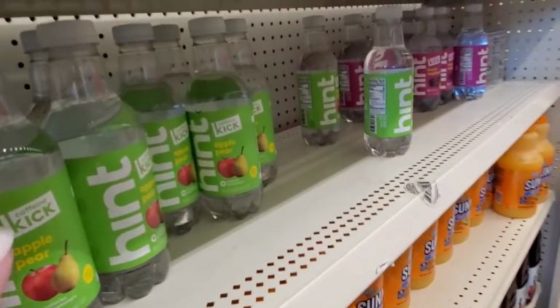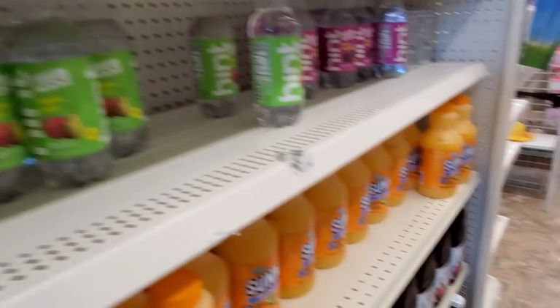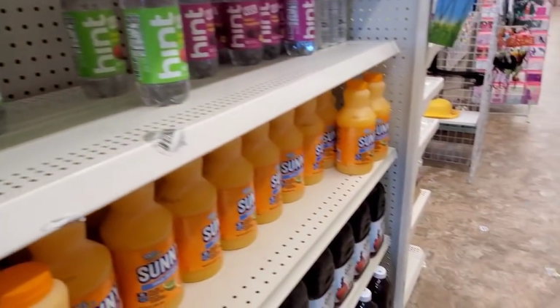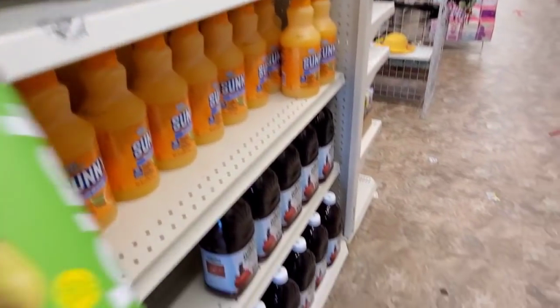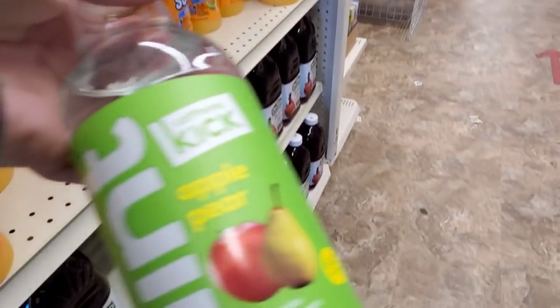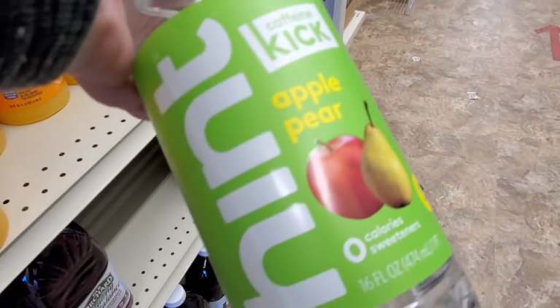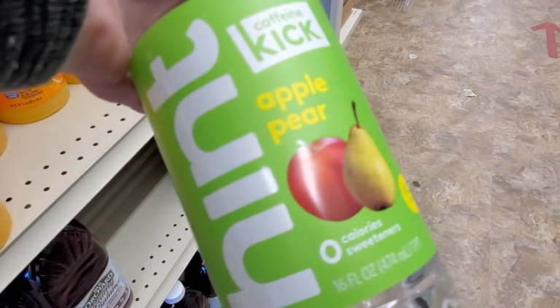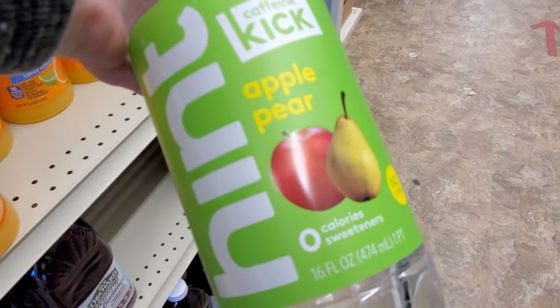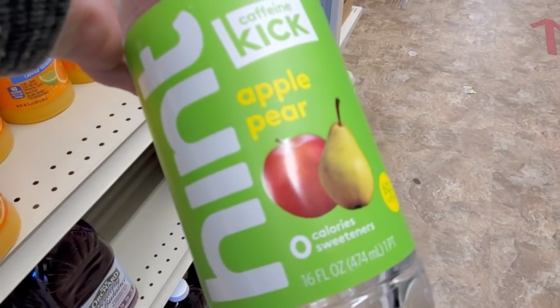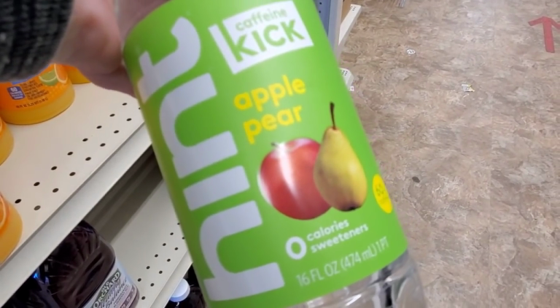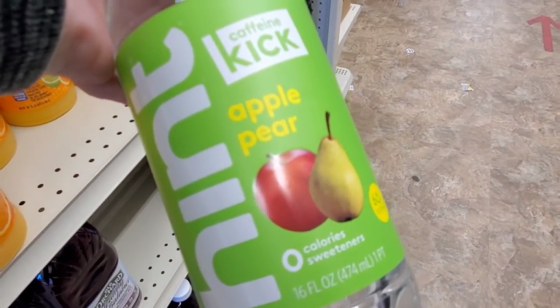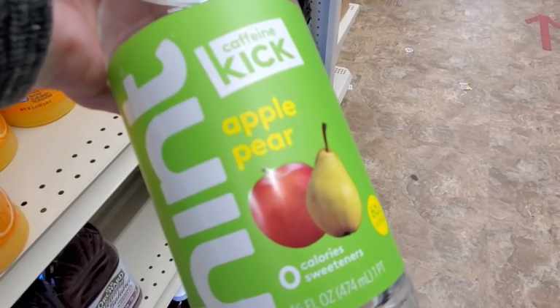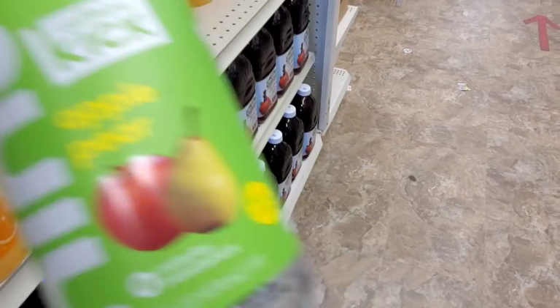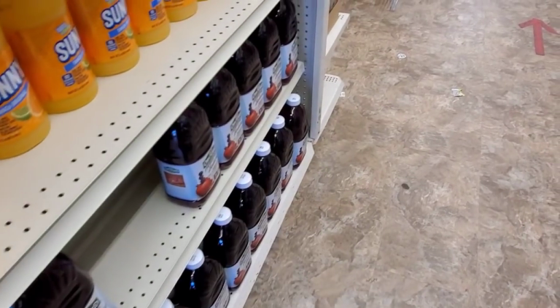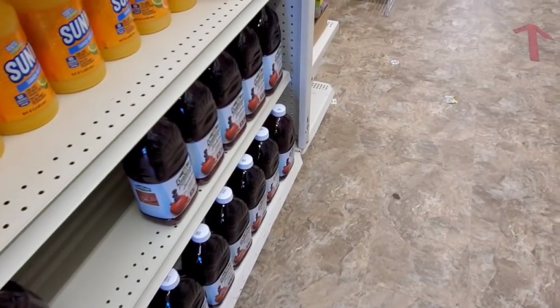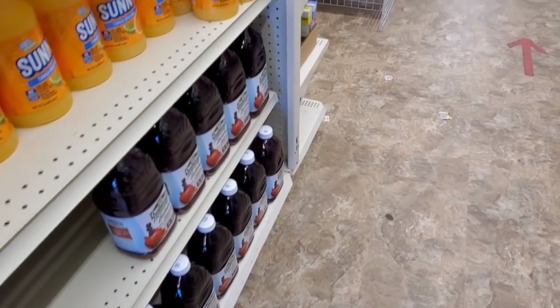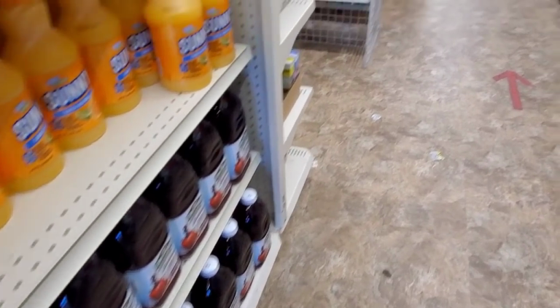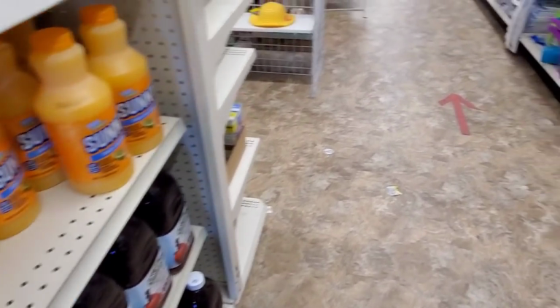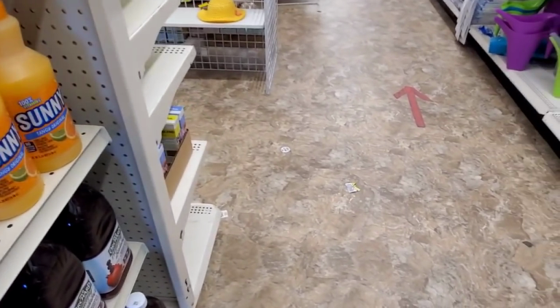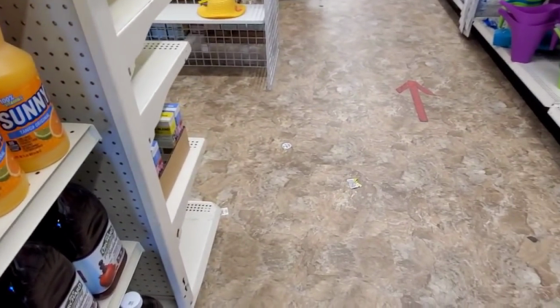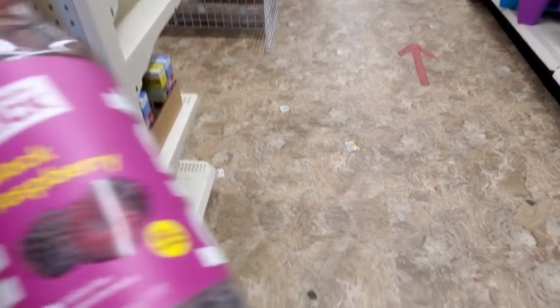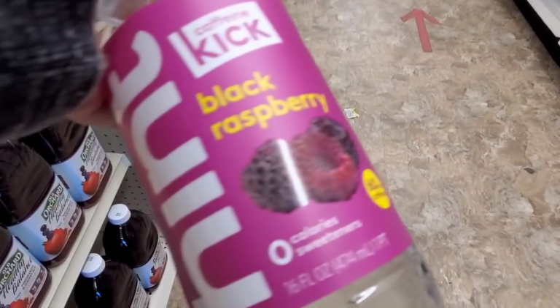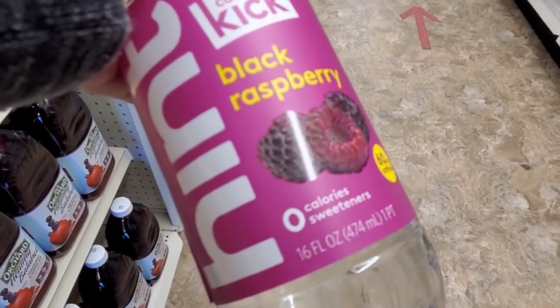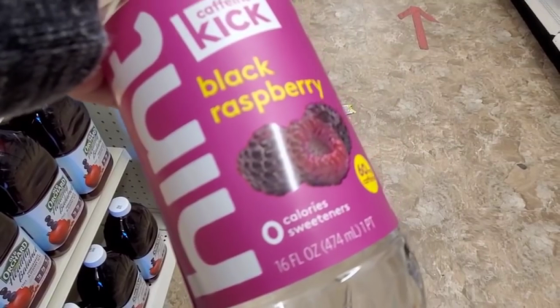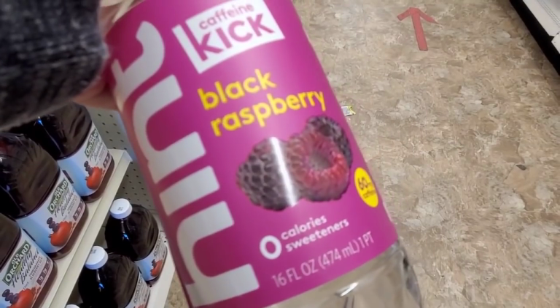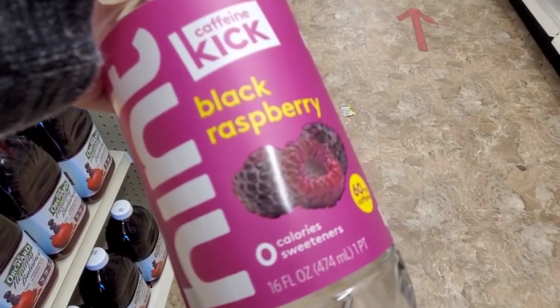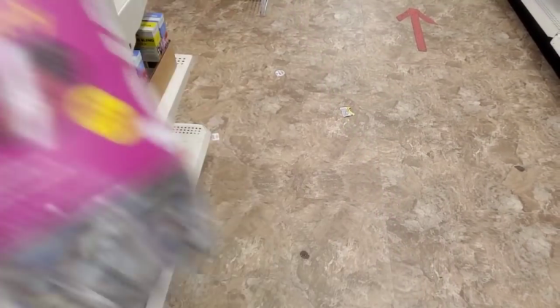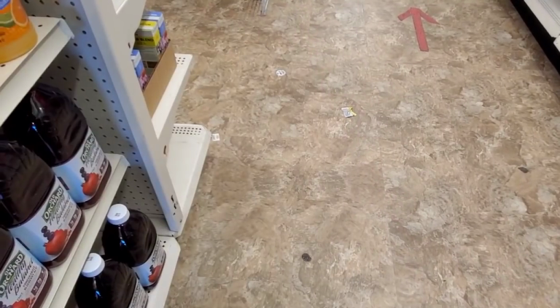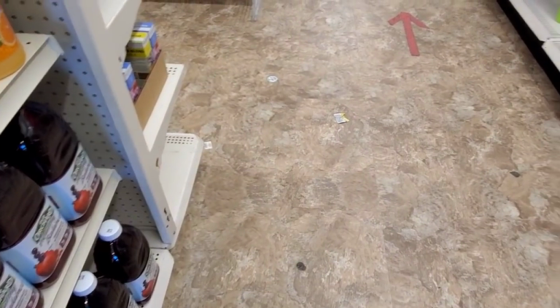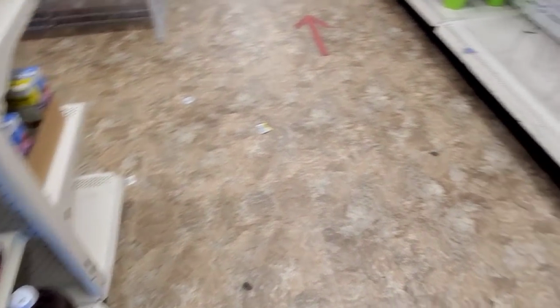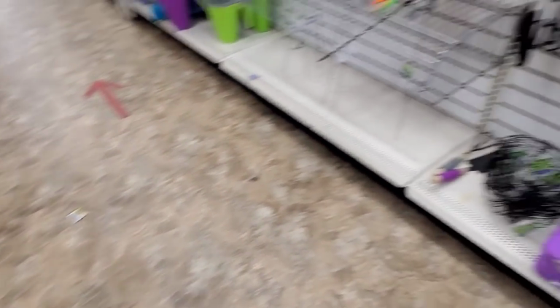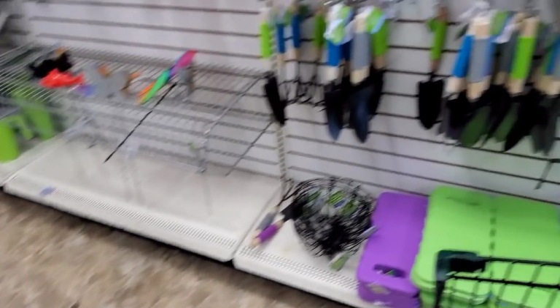Yum, brownies. Got some Hint — apple pear. Have you guys tried this yet? I have not. I'm usually not a flavored water kind of gal. Black raspberry — but let us know if you like it.